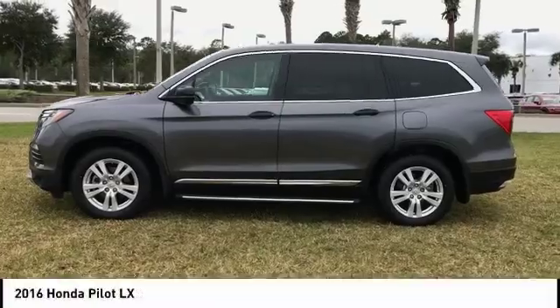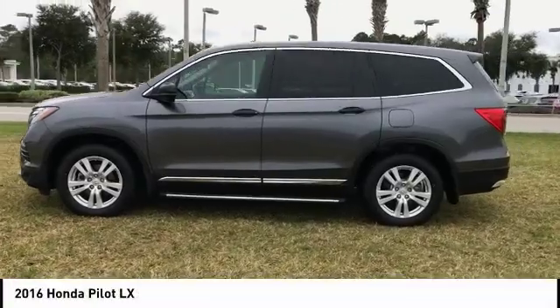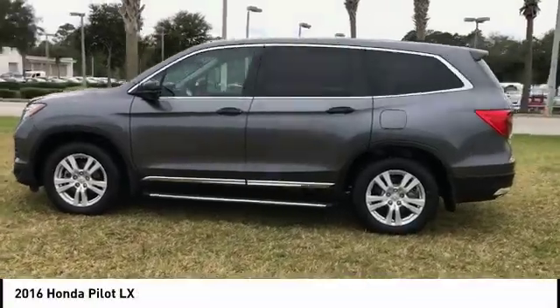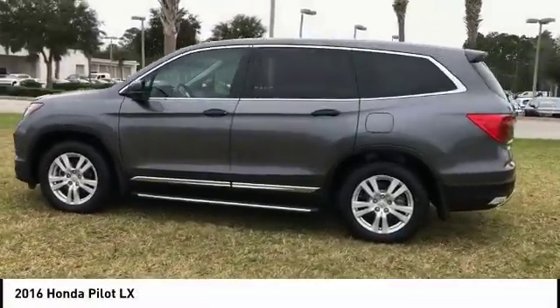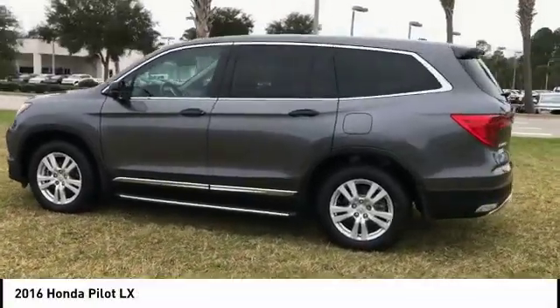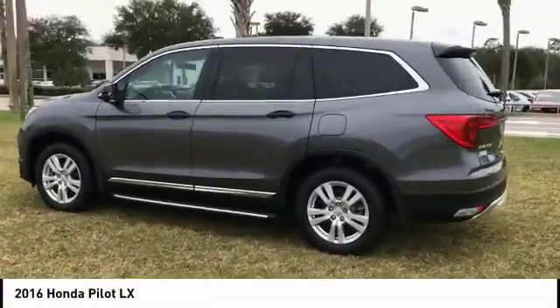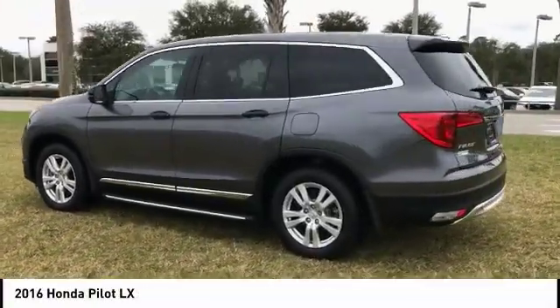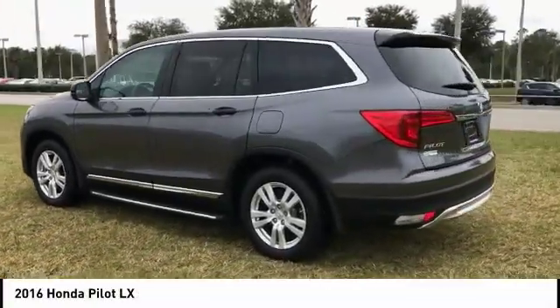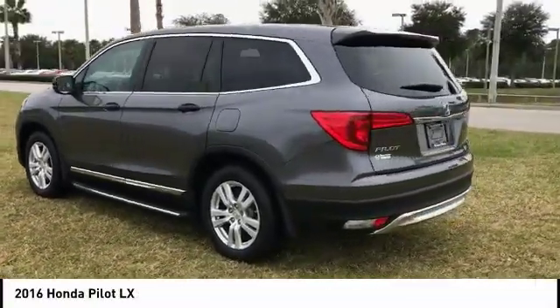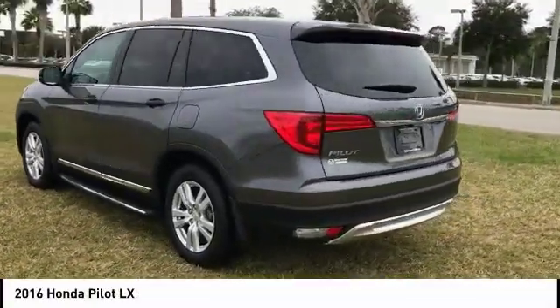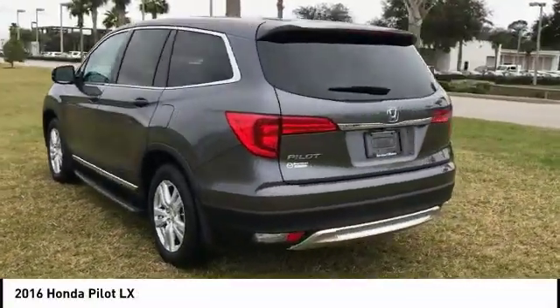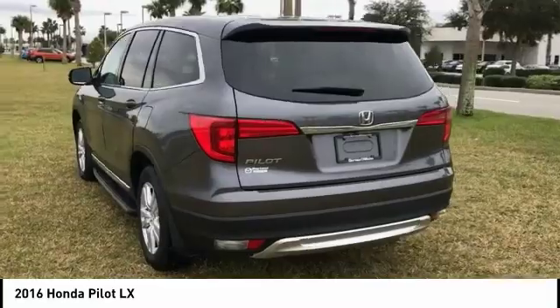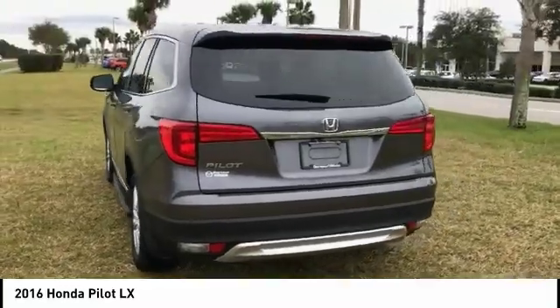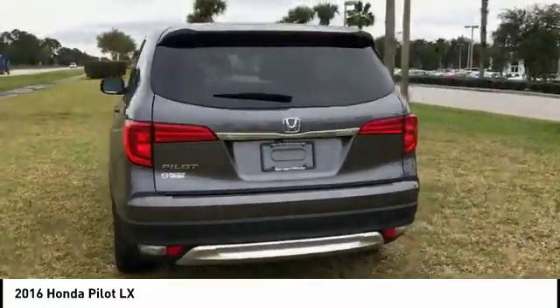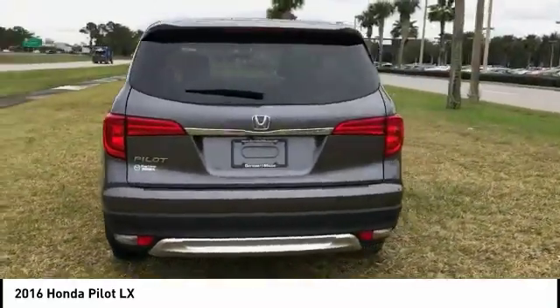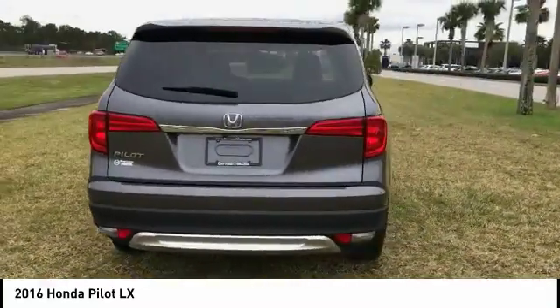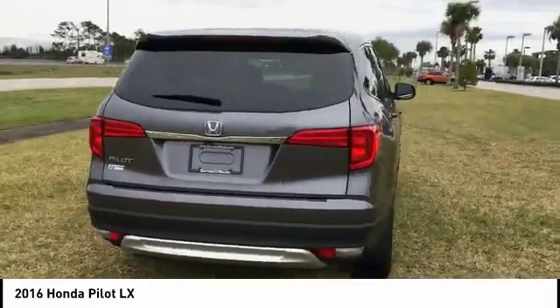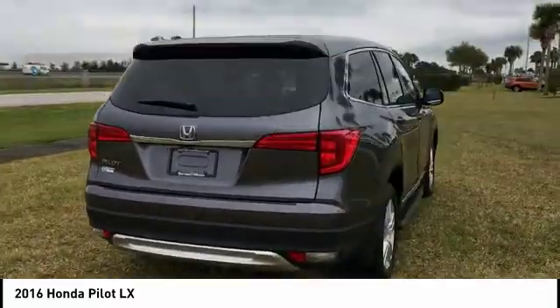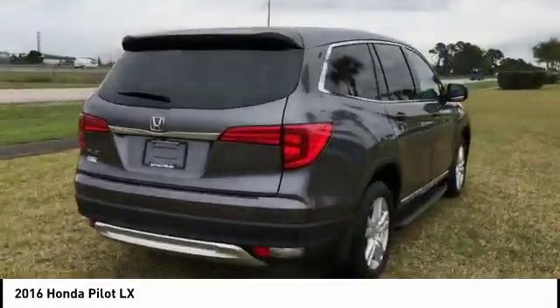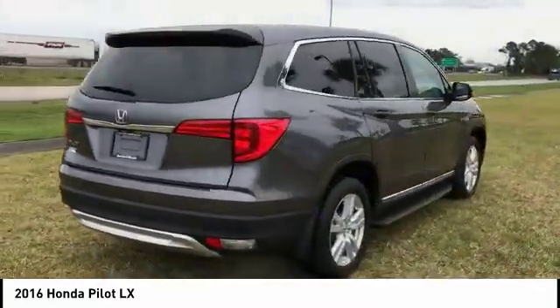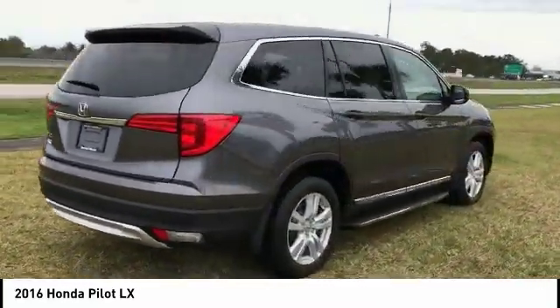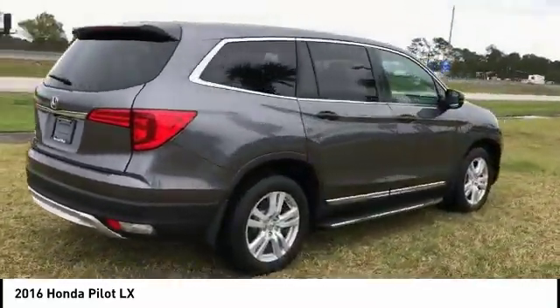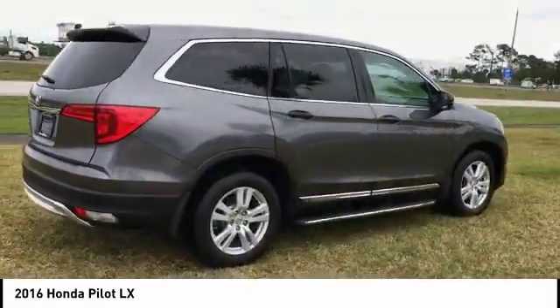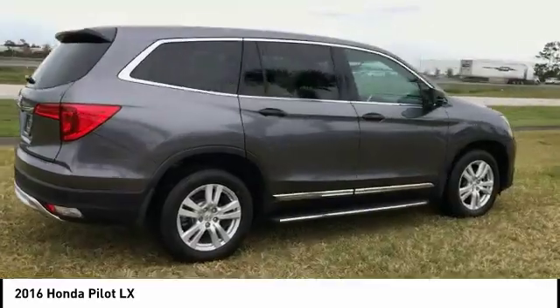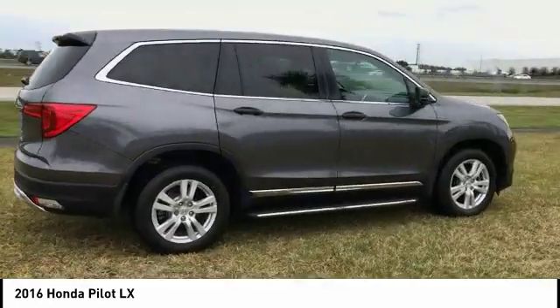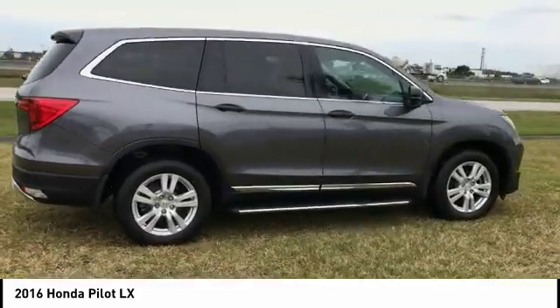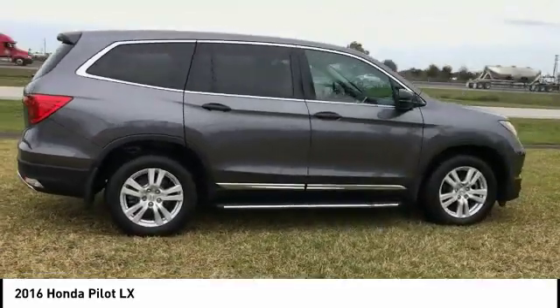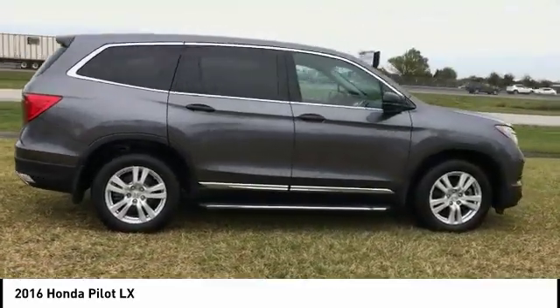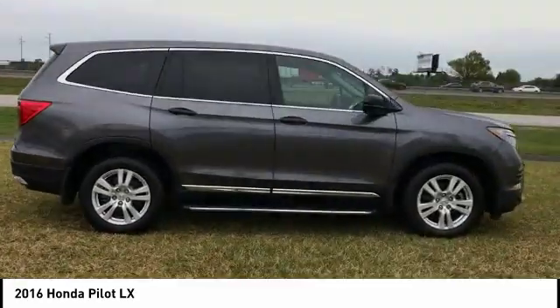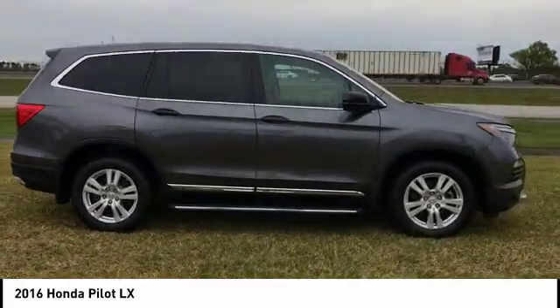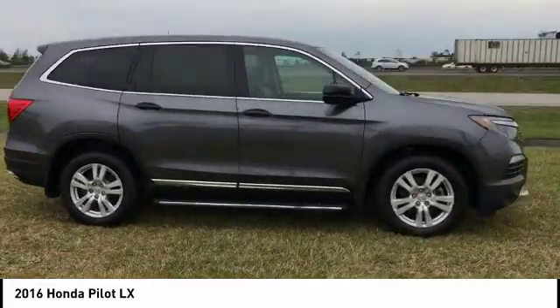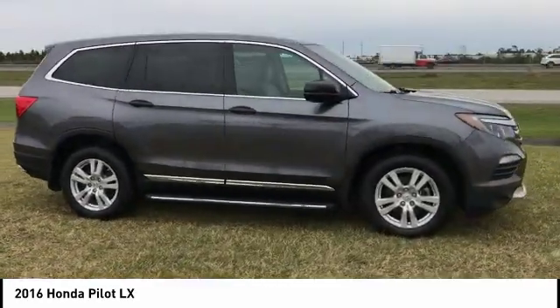Make a great choice today with the 2016 Pilot — Optimal Utility, Indulgent Interior, Powerful Performer. You'll be ready for almost anything in the Honda Pilot, and it is priced below $25,000.